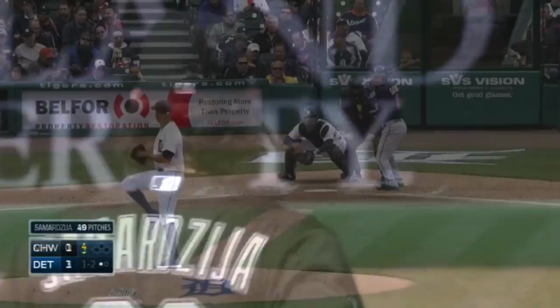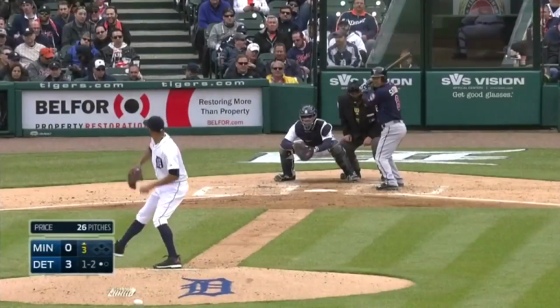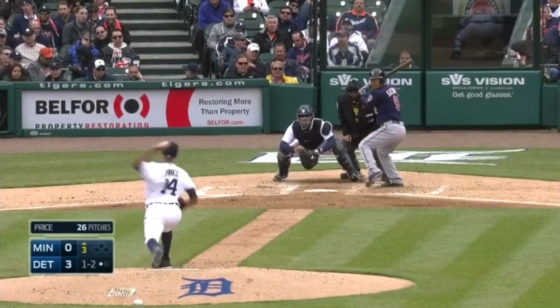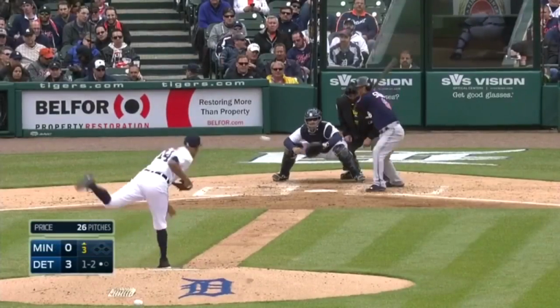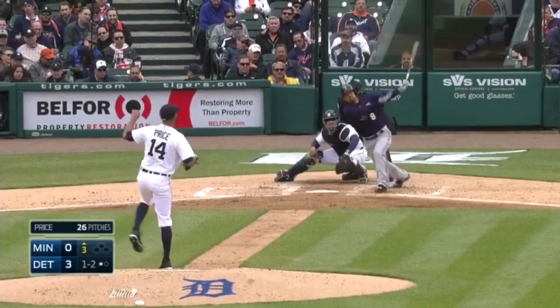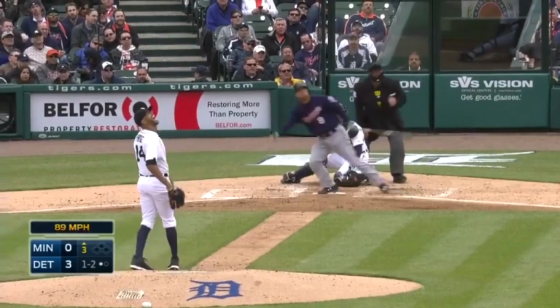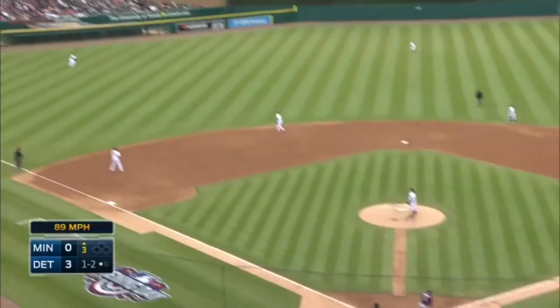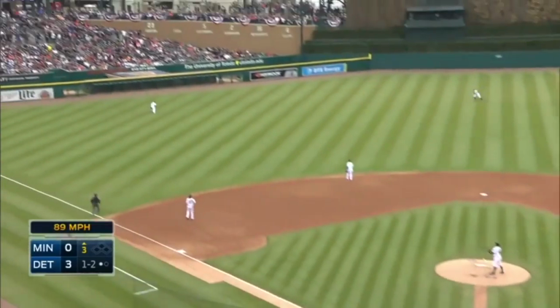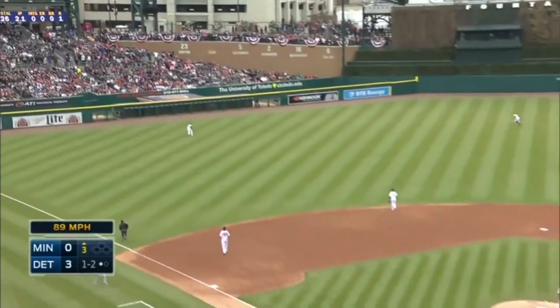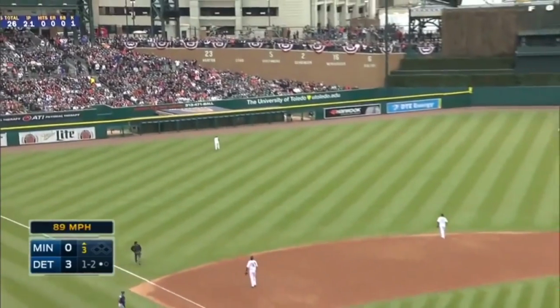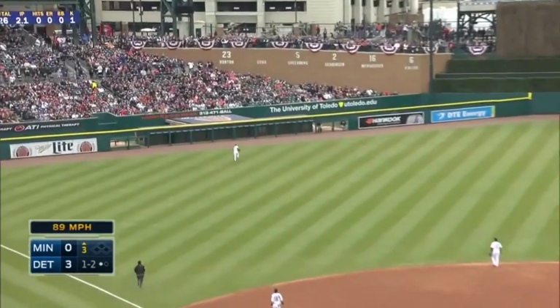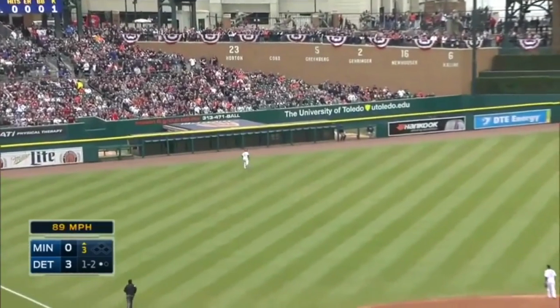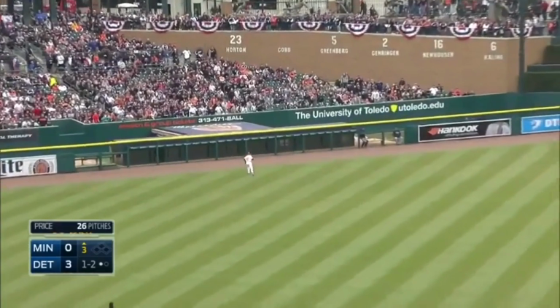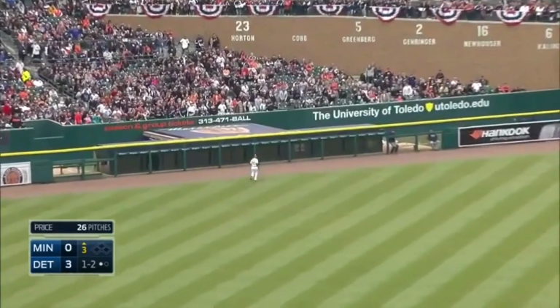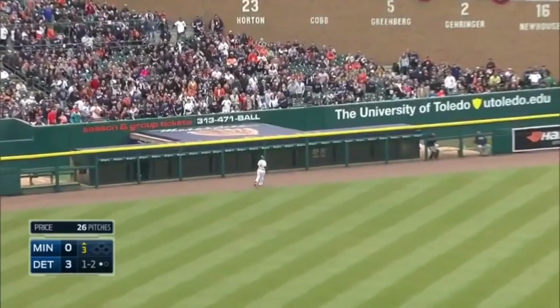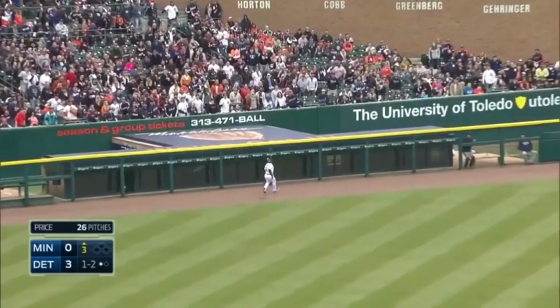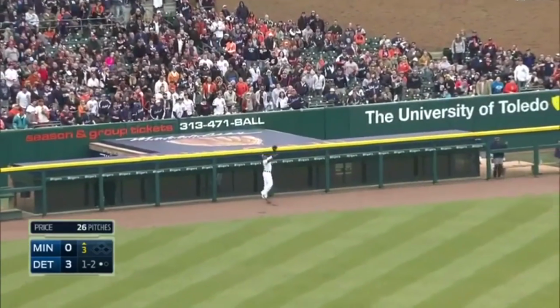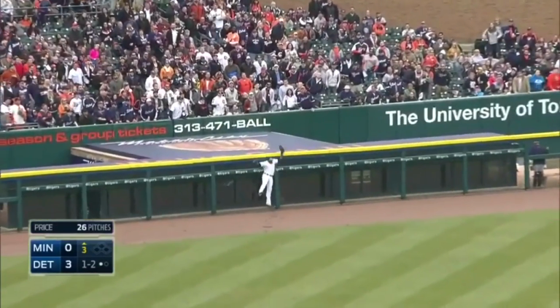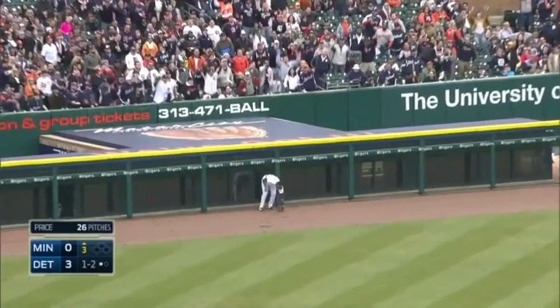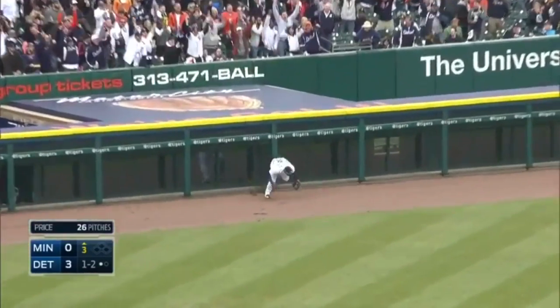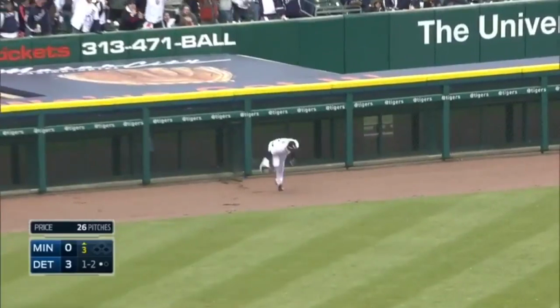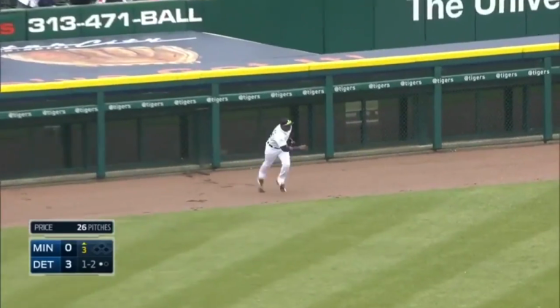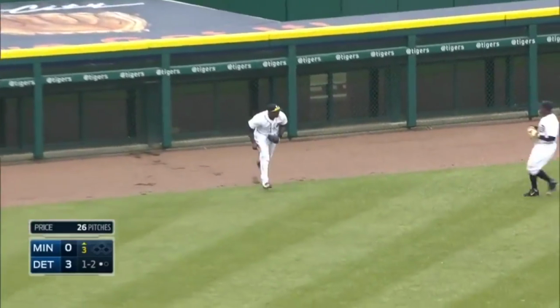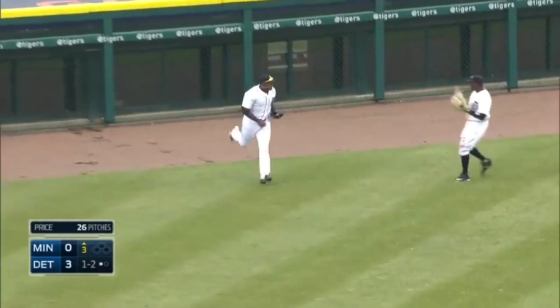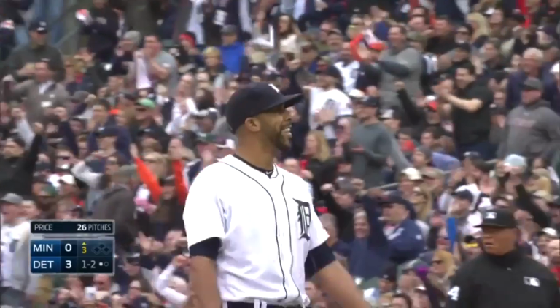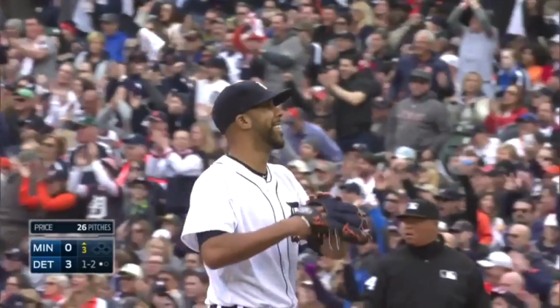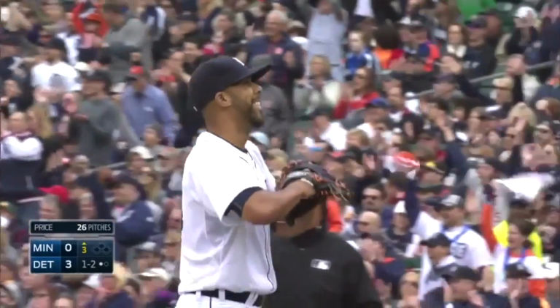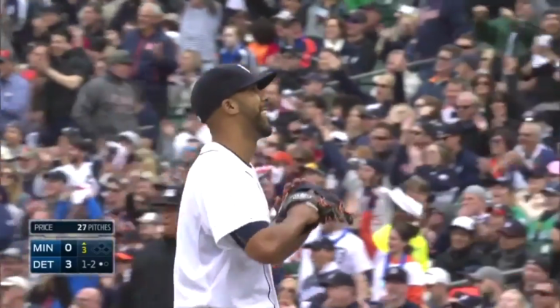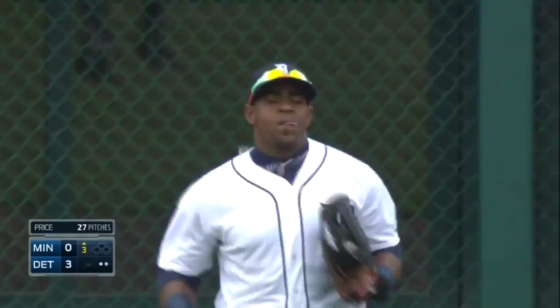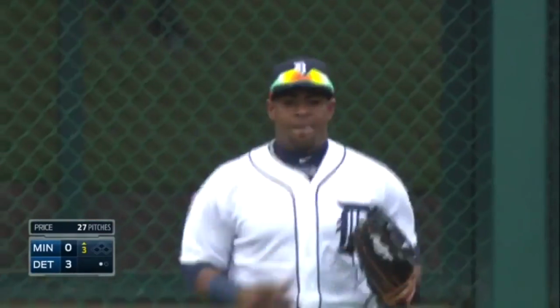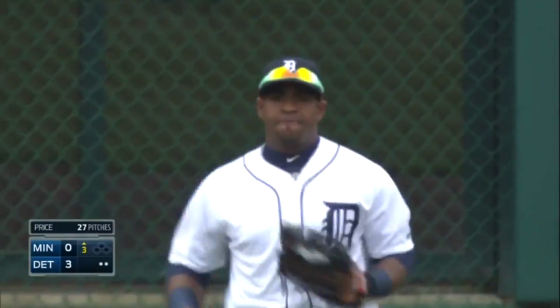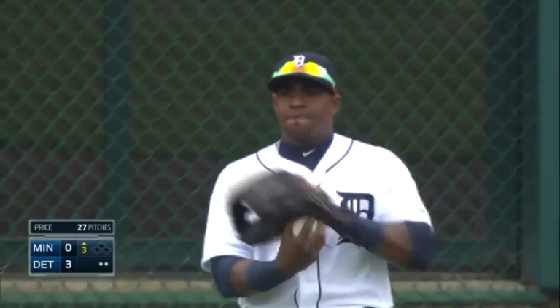No, no! Oh, it's drilled deep to left. He's got a little bit of leg. Got it. Try Cespedes. What a play. Wow. Welcome to Detroit.